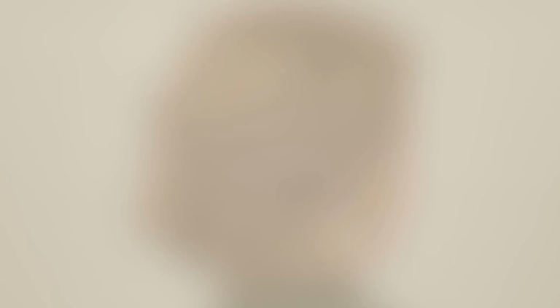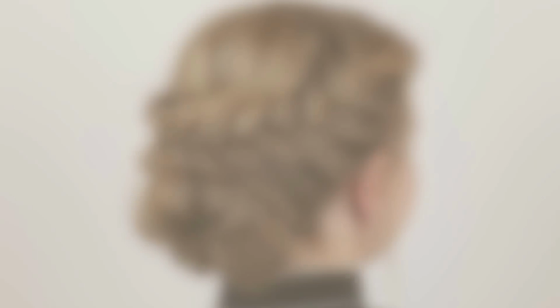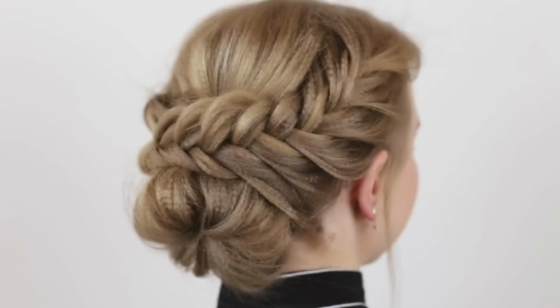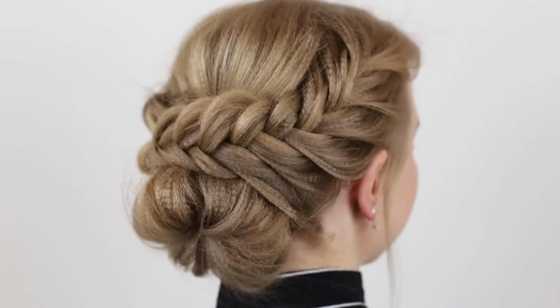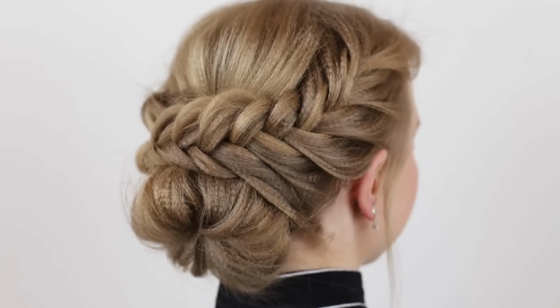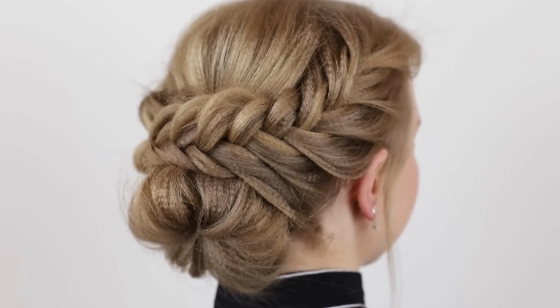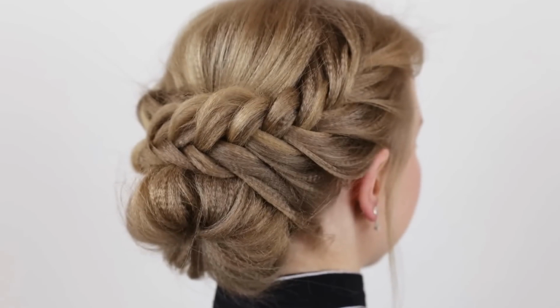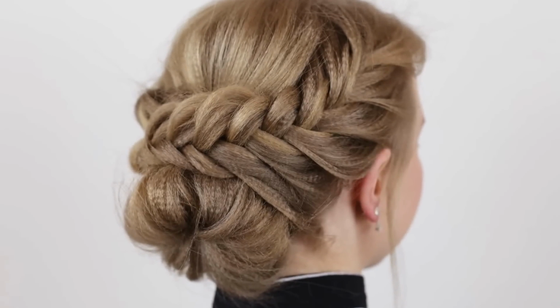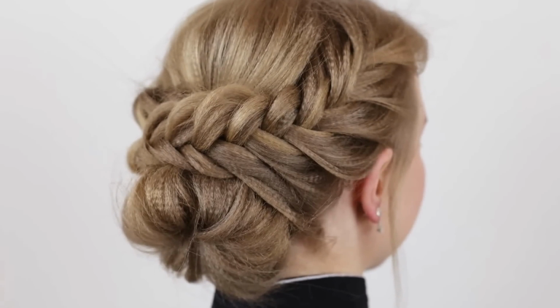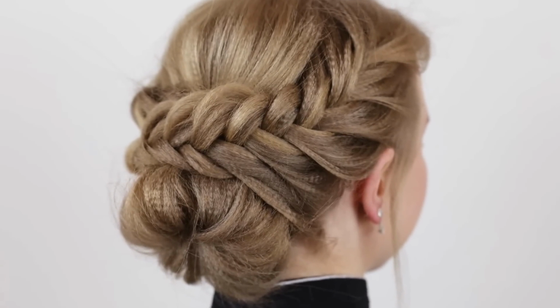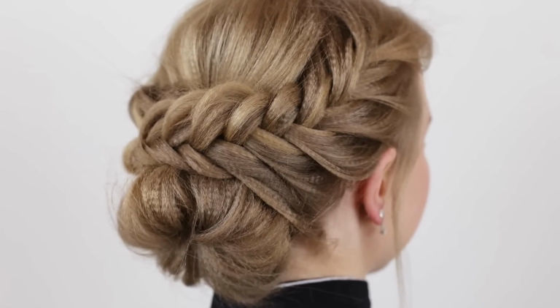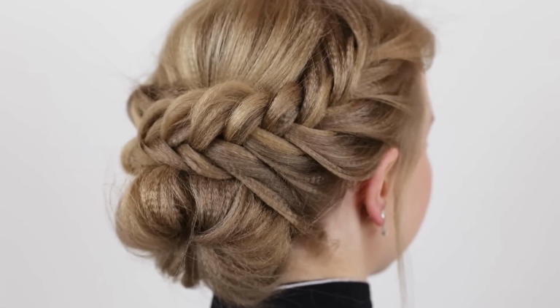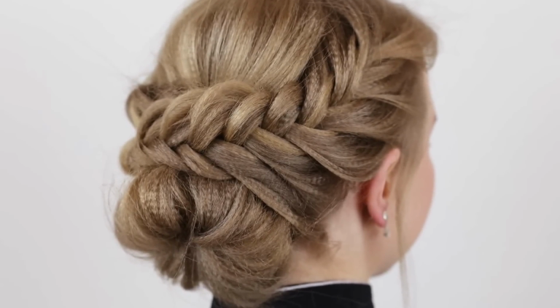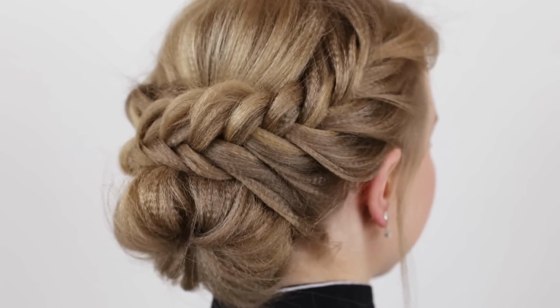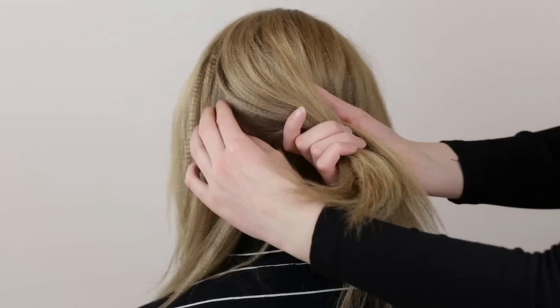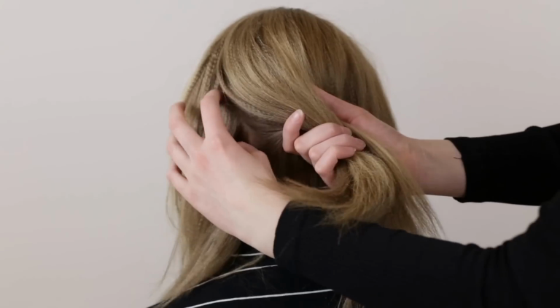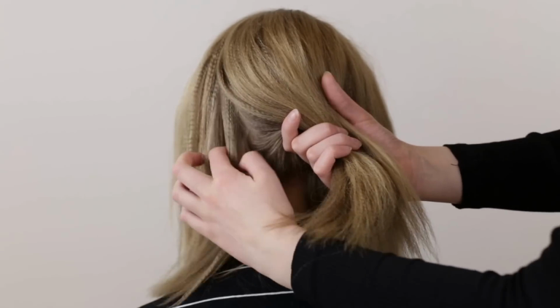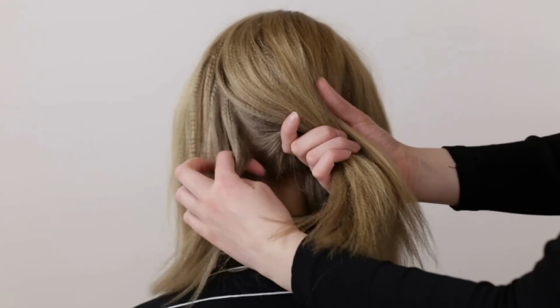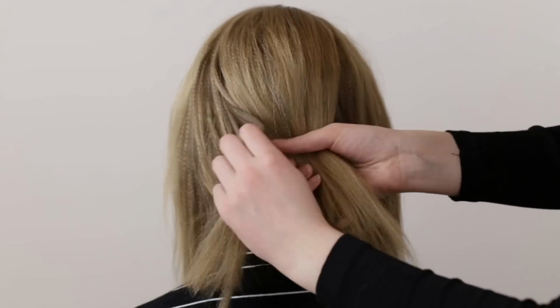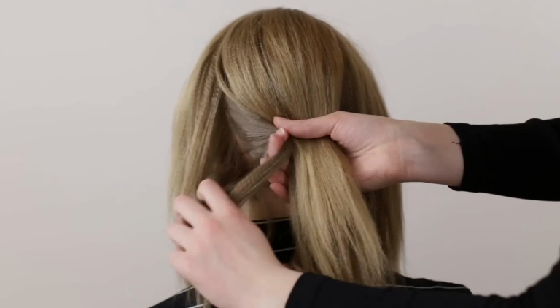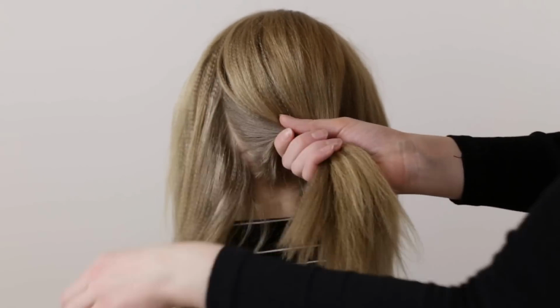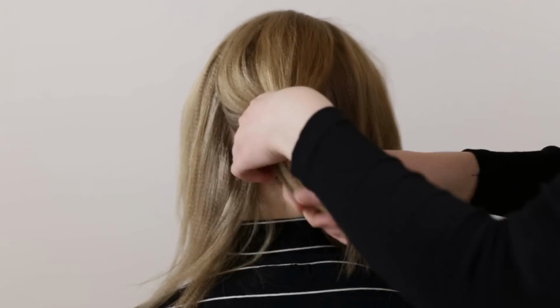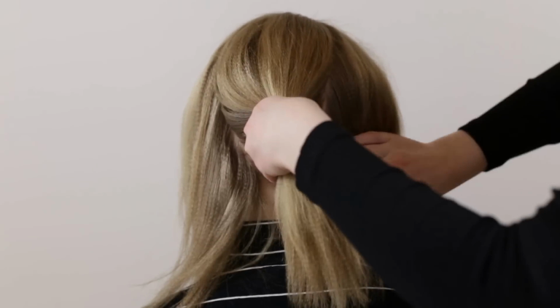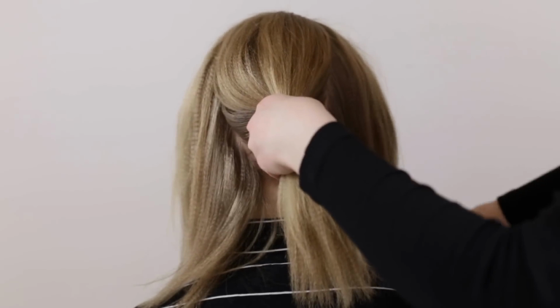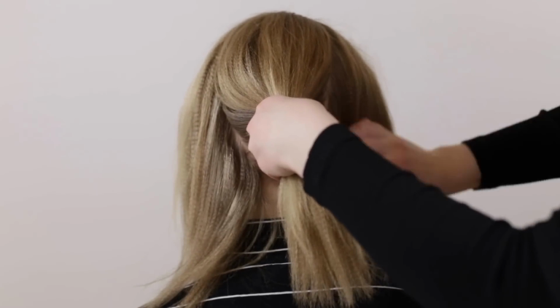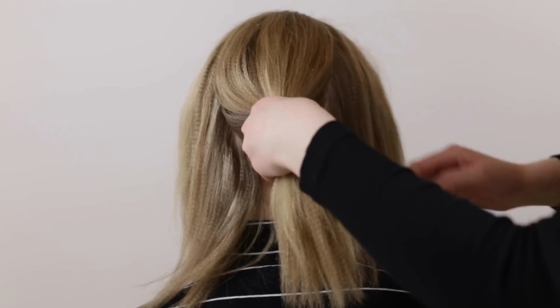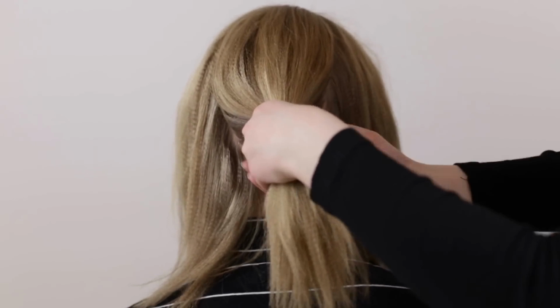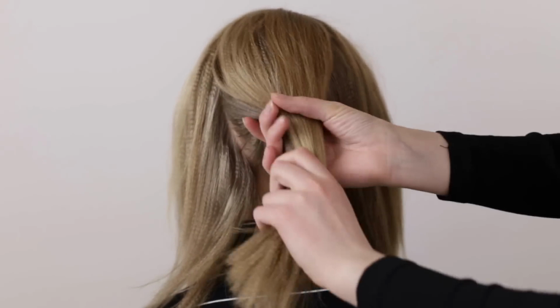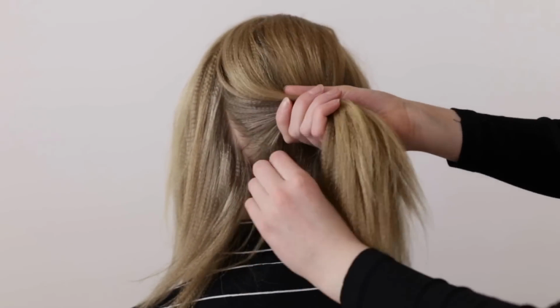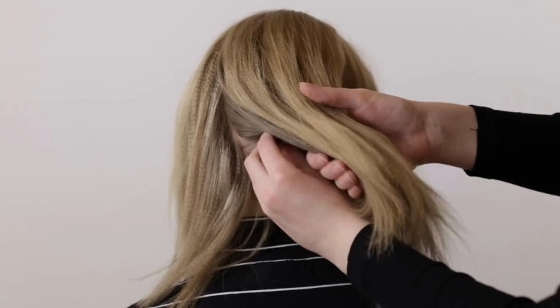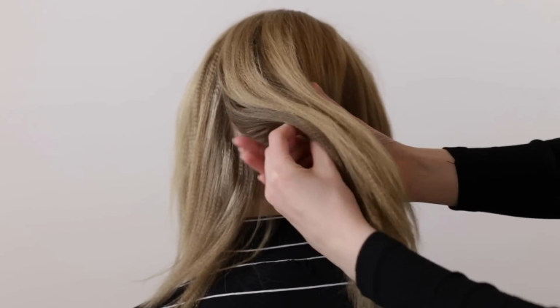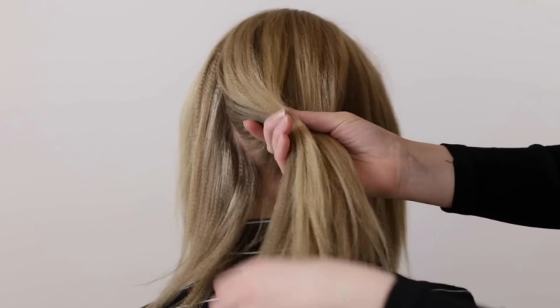The first hairstyle we're going to share with you is this French fishtail updo. Gather the back part of the hair into a low ponytail and tie it off with an elastic.